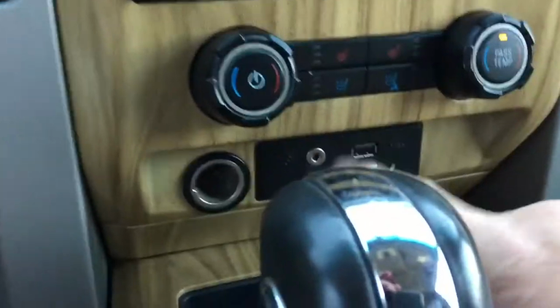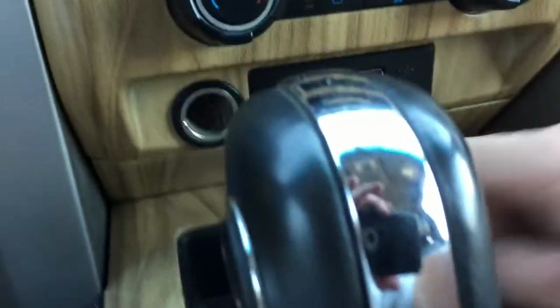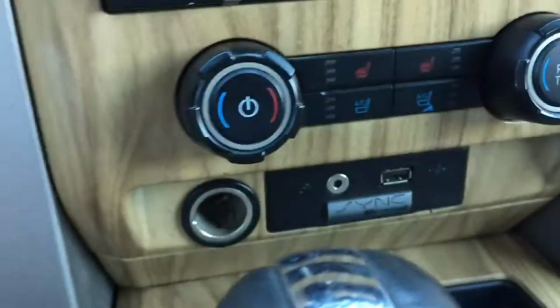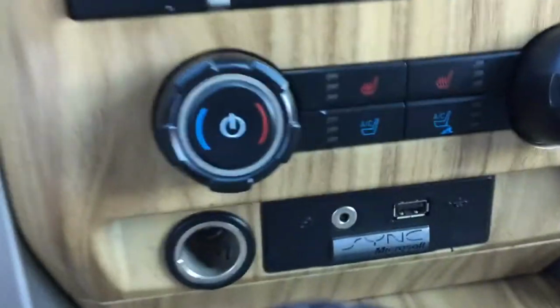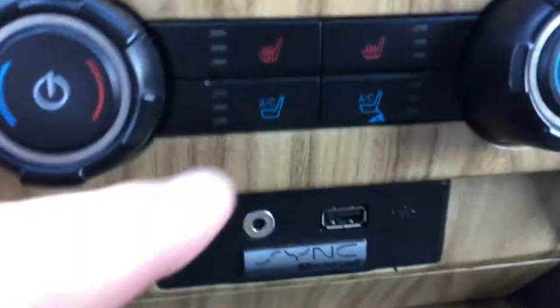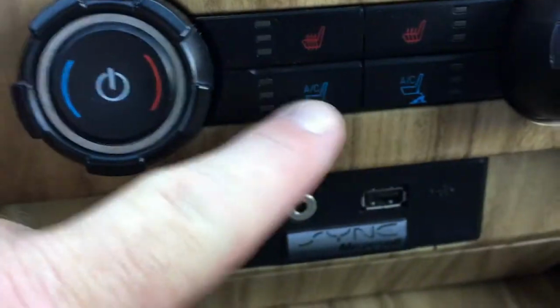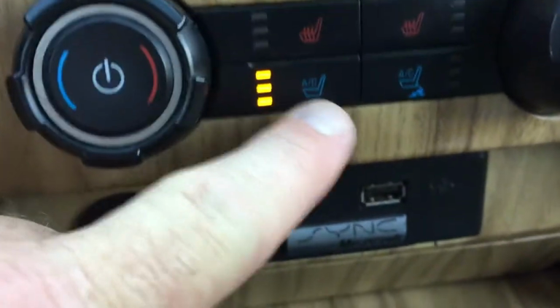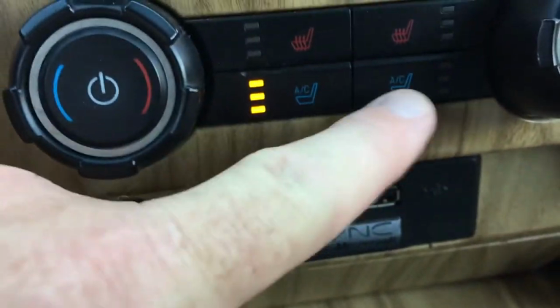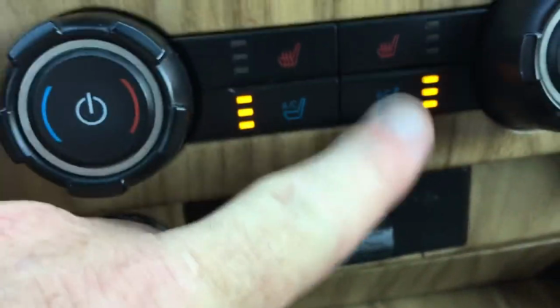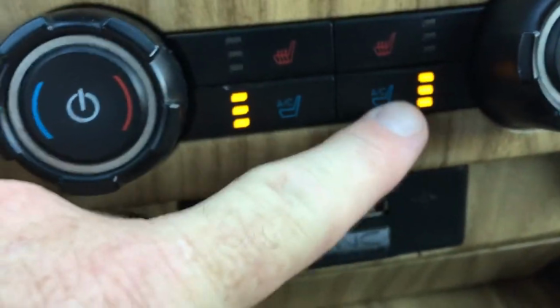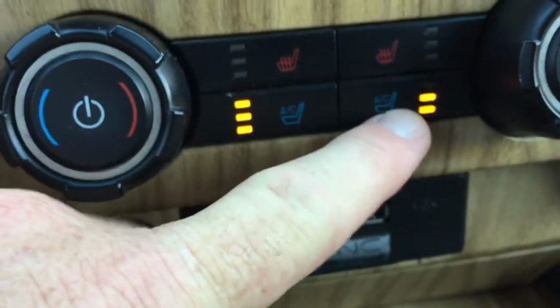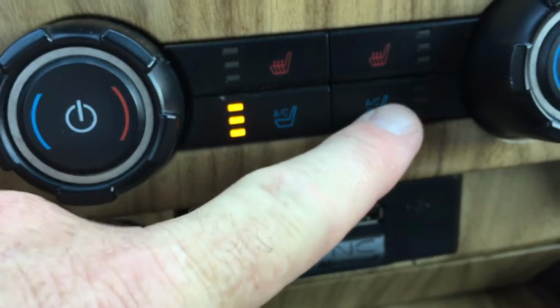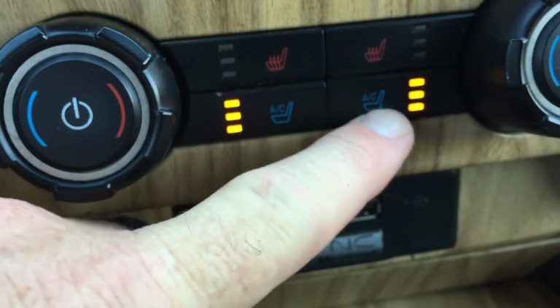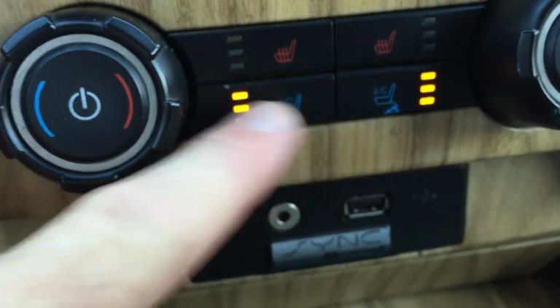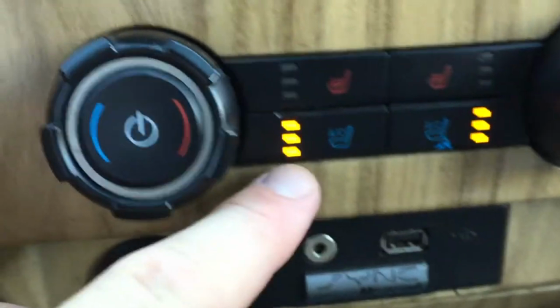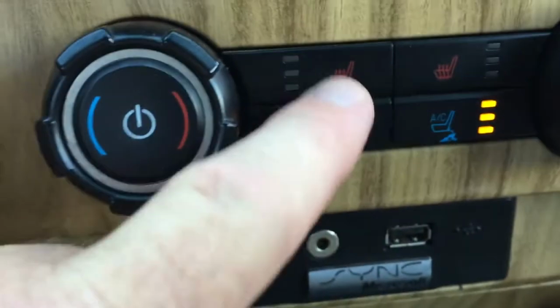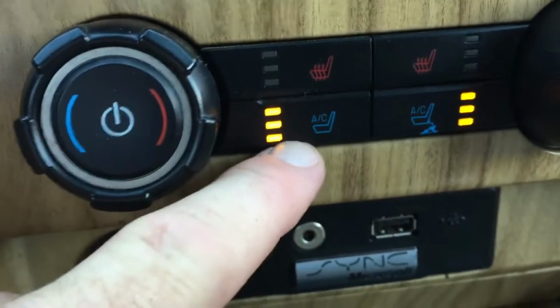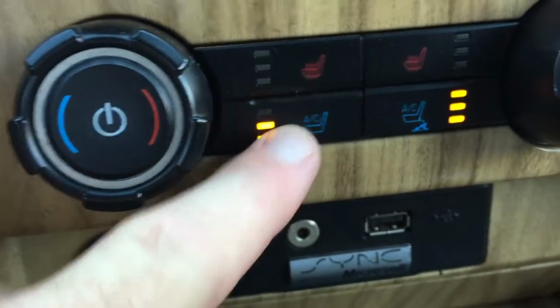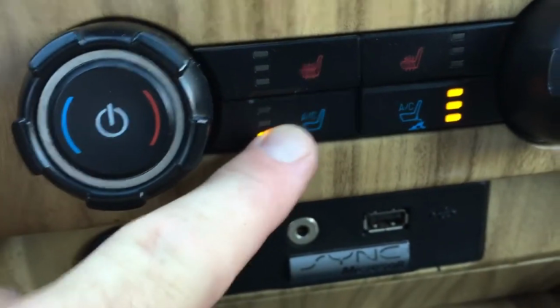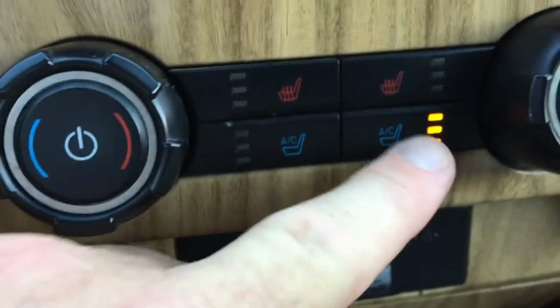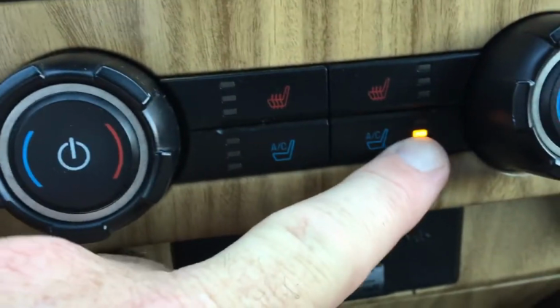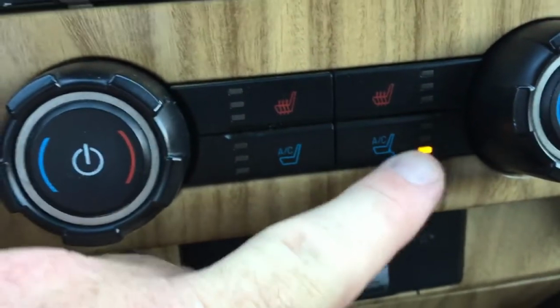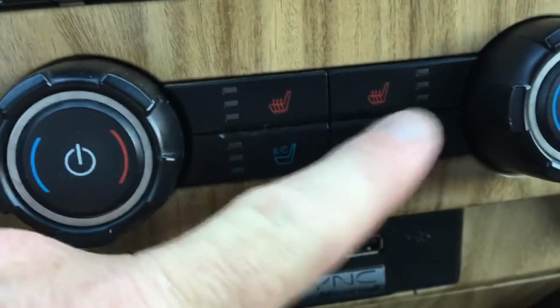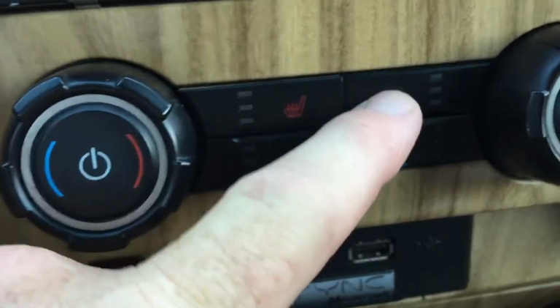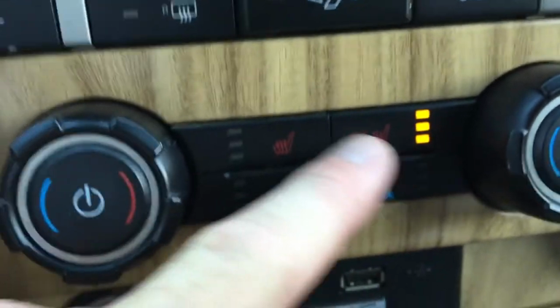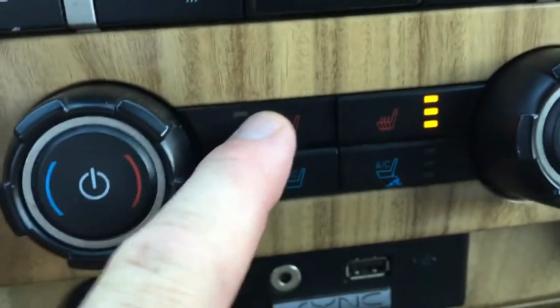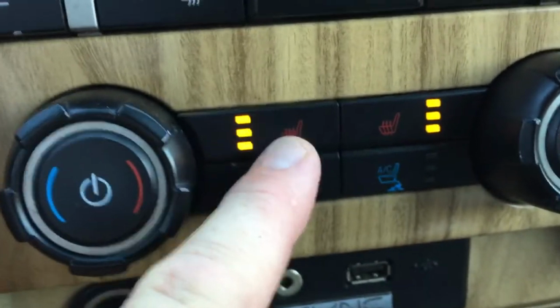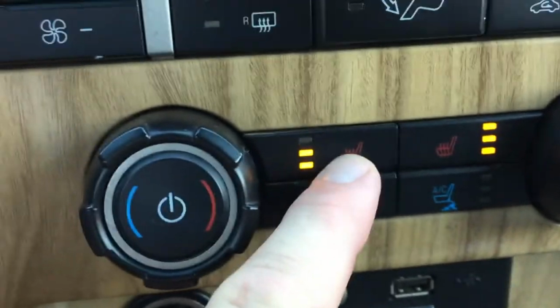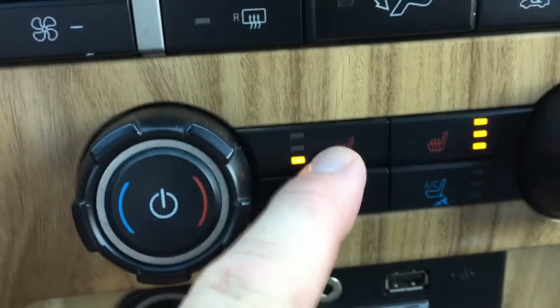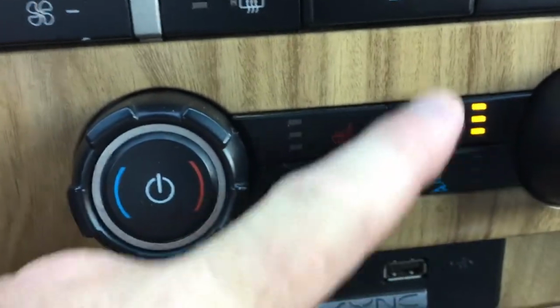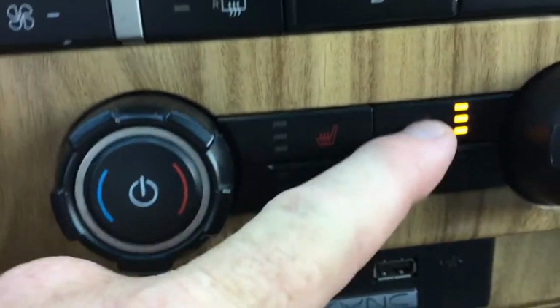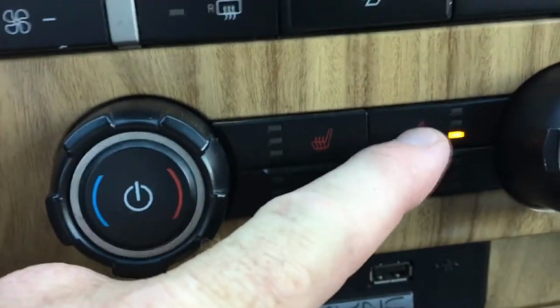It's got air conditioned seats — right there, those are air conditioned seats. It's also got heated seats.